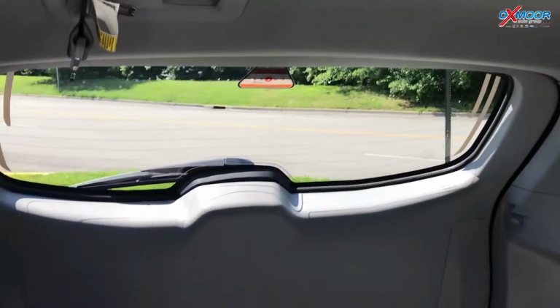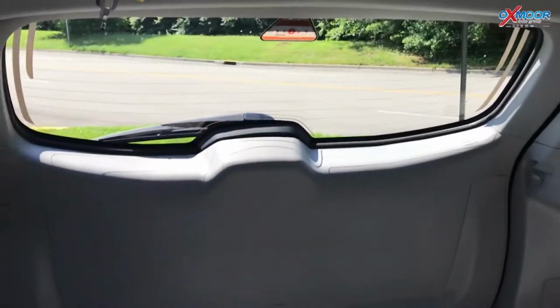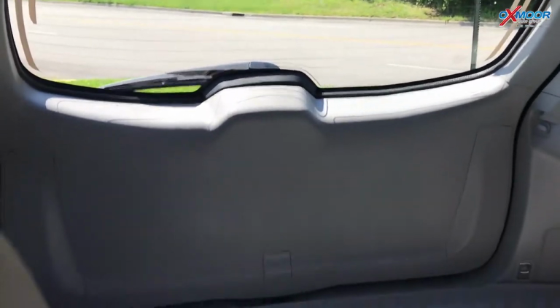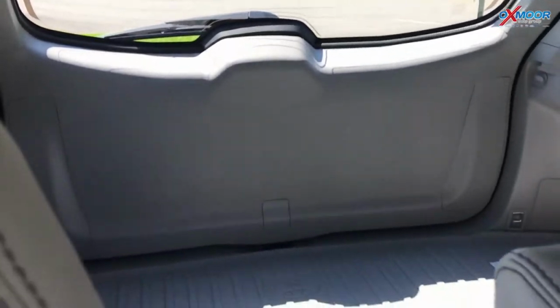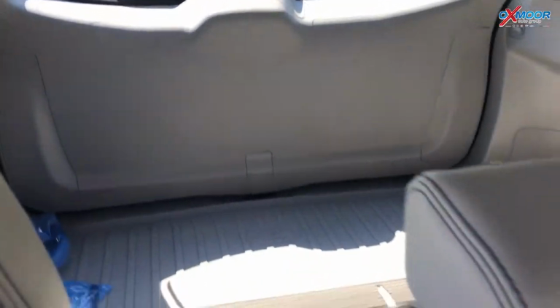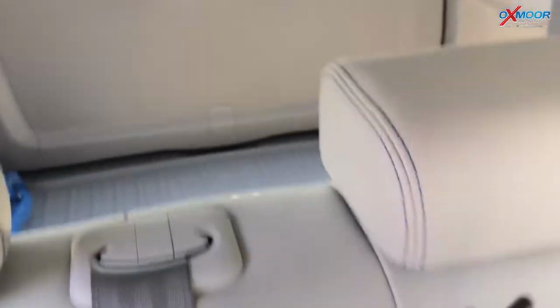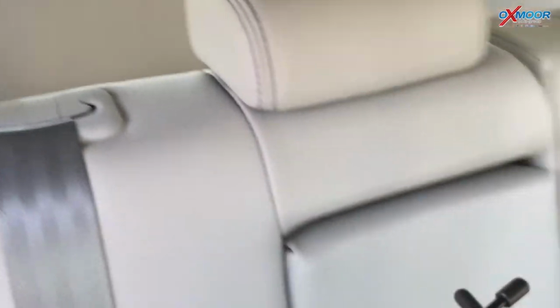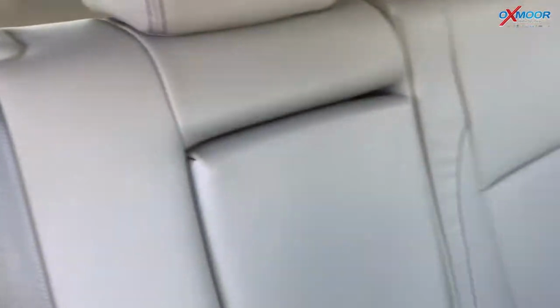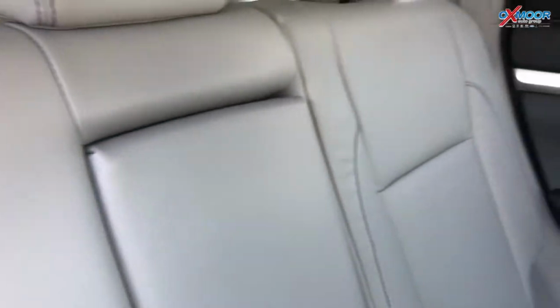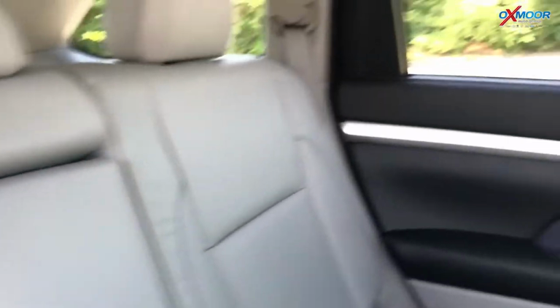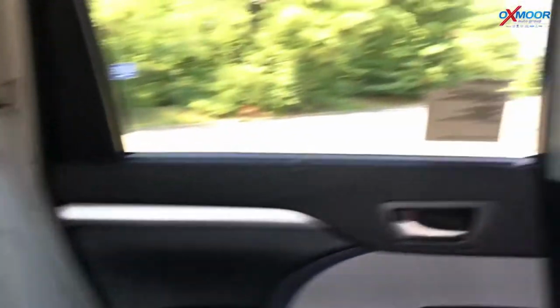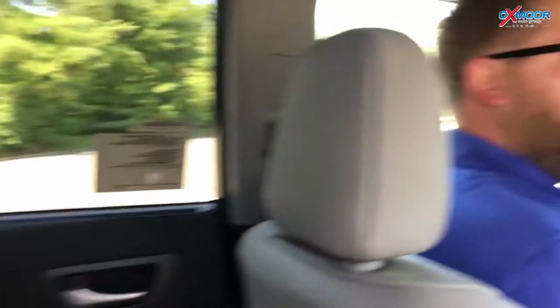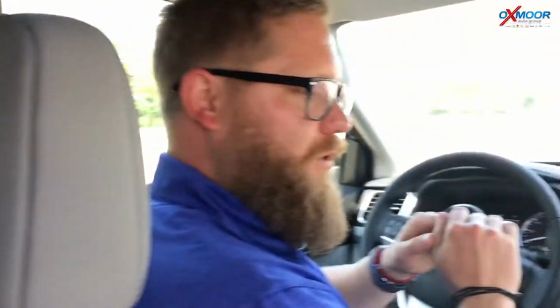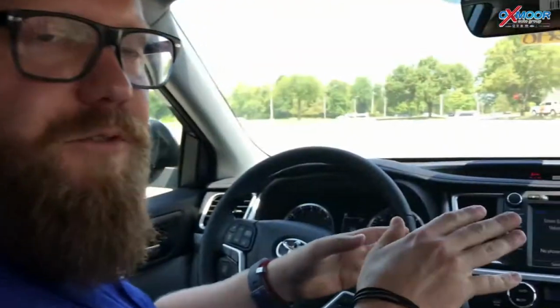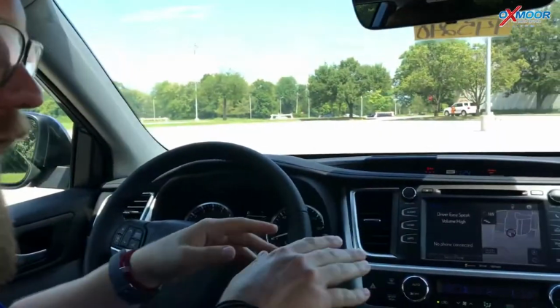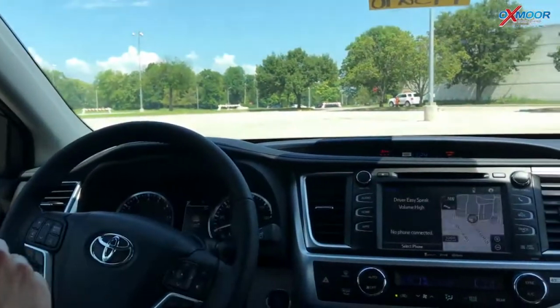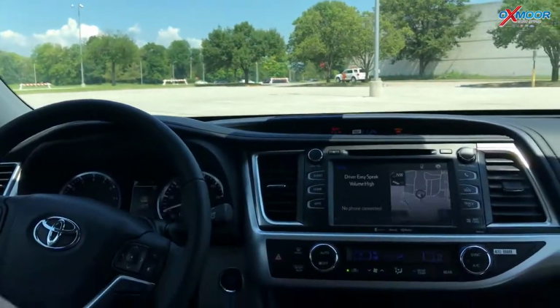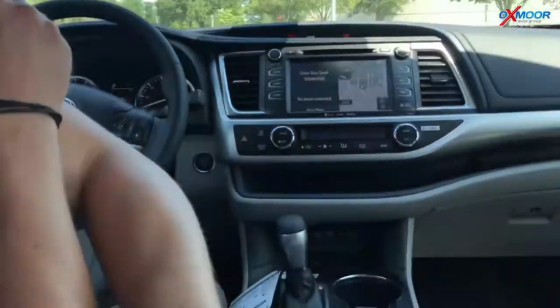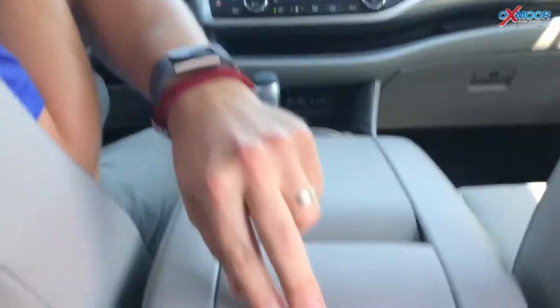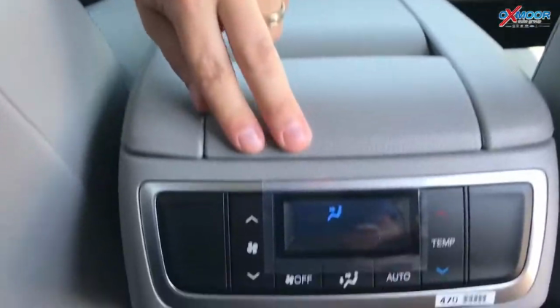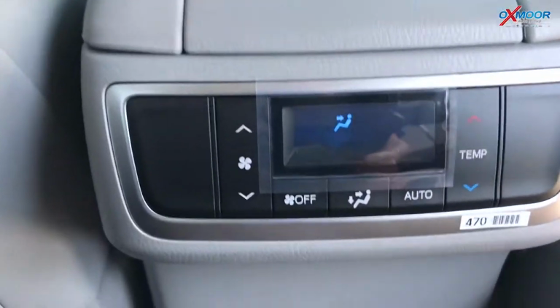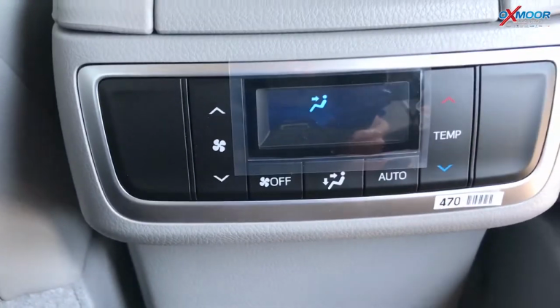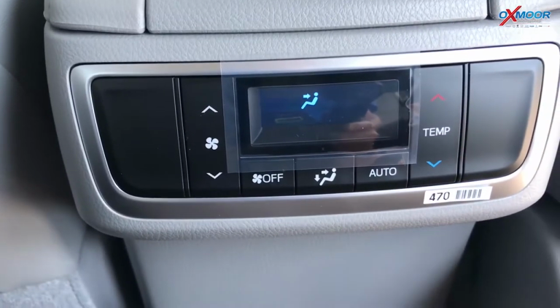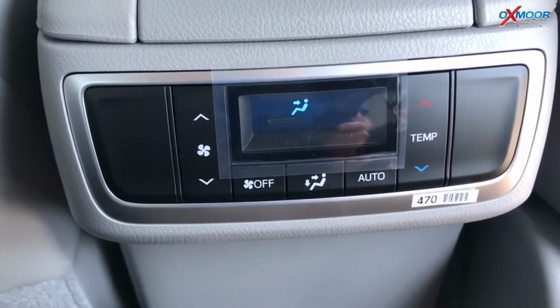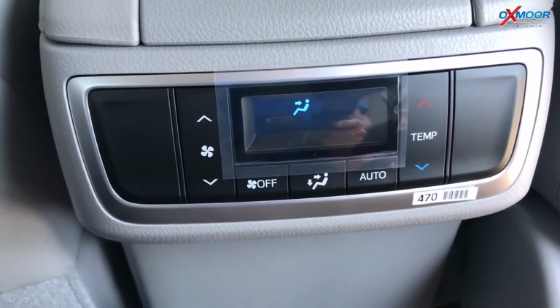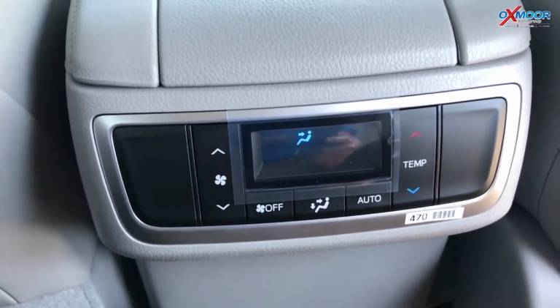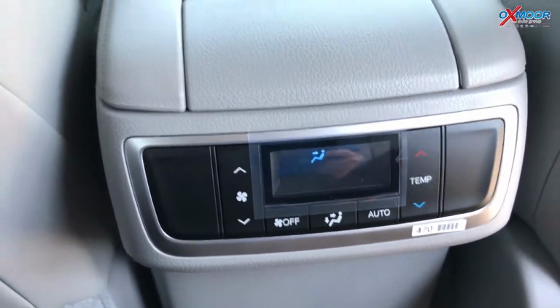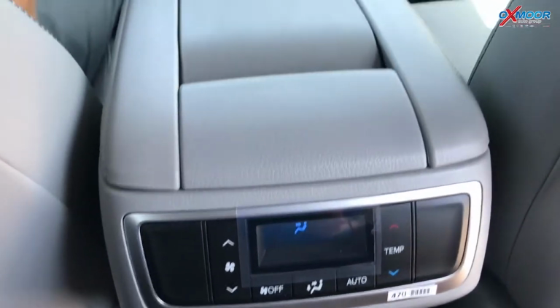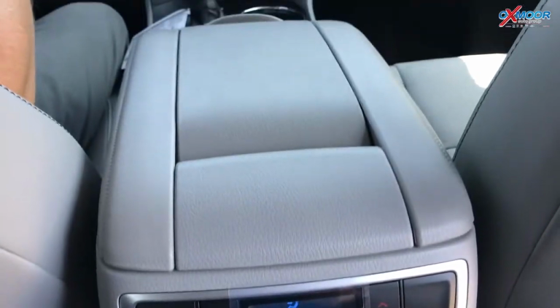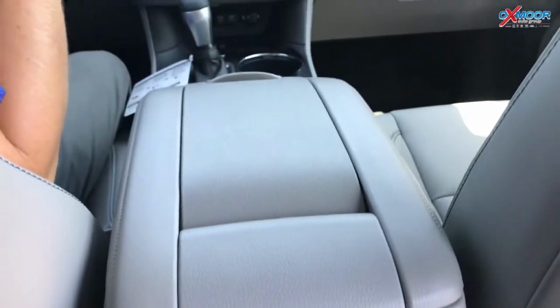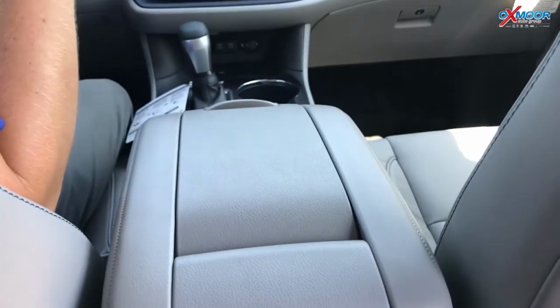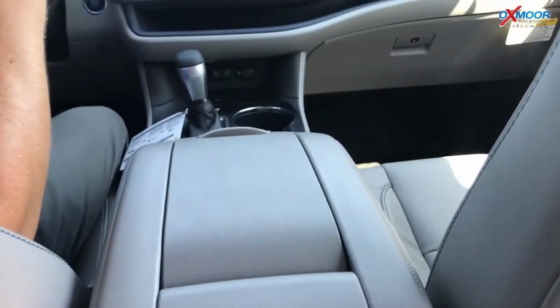The third row folds down and it's a 60-40 split, so you can have luggage and still have somebody sitting in the back. It's a really comfortable ride. You've got air vents back there — three-way air control — so your passengers can control their air in the back if the kids get hot or whatever.